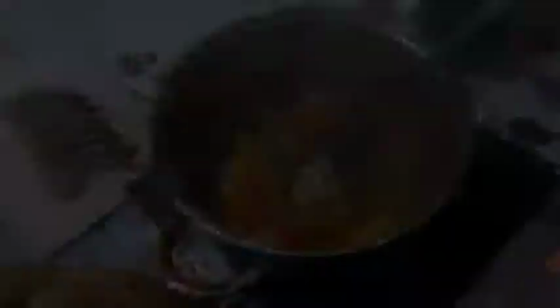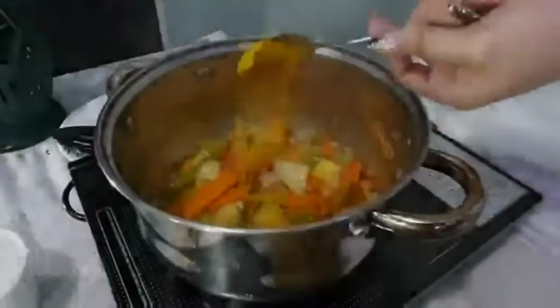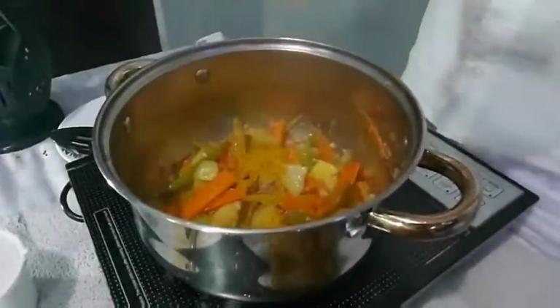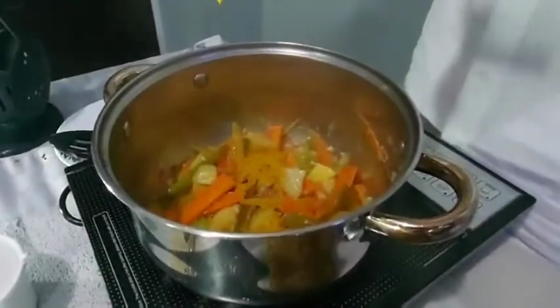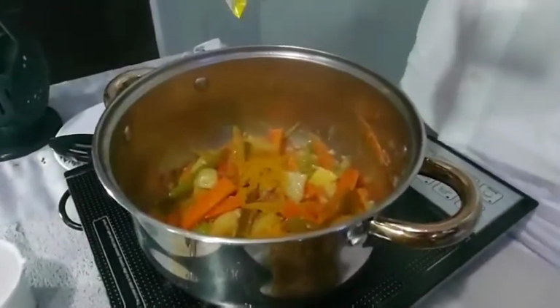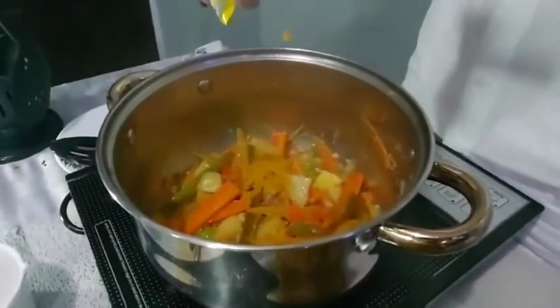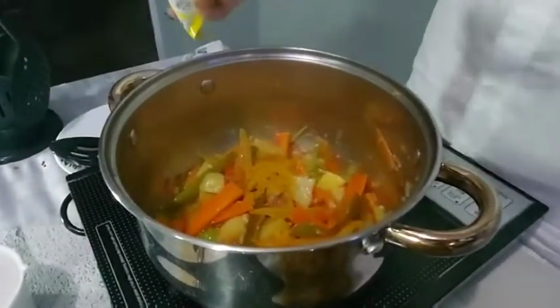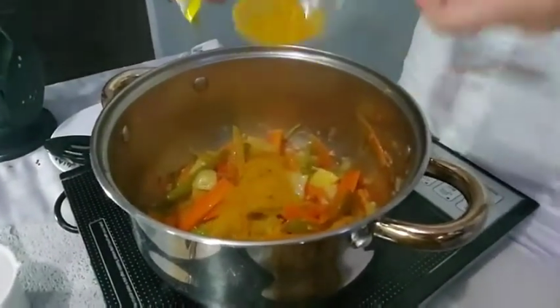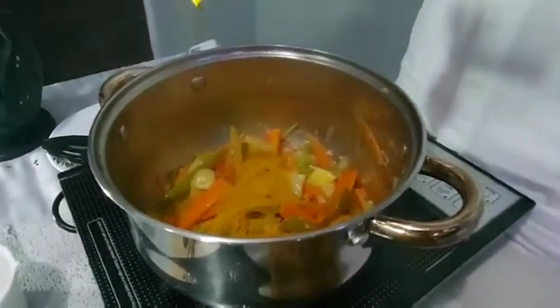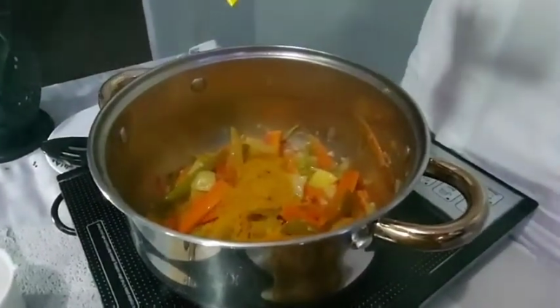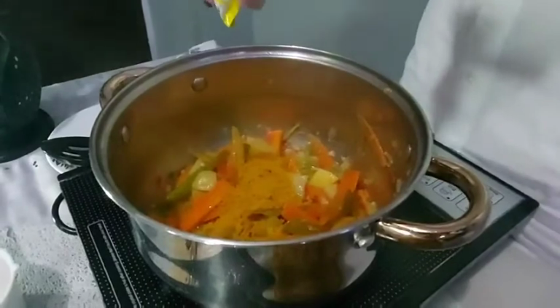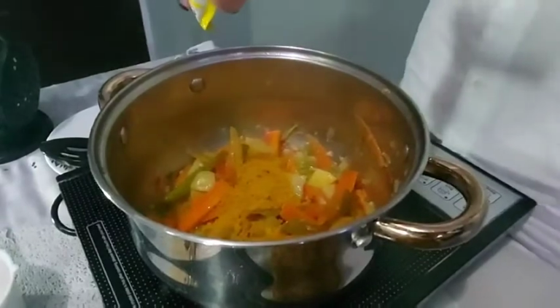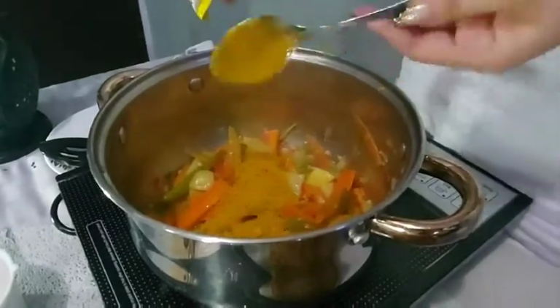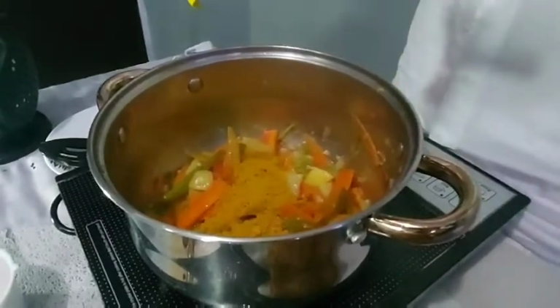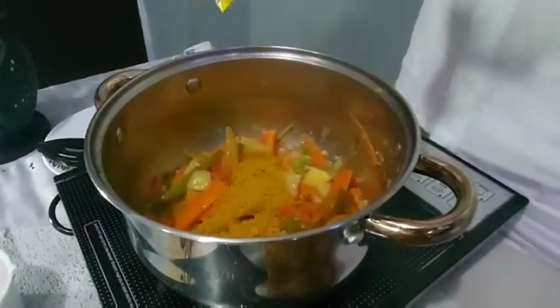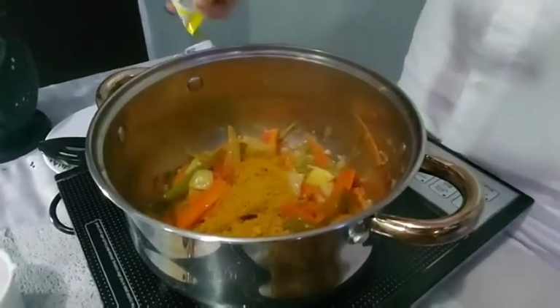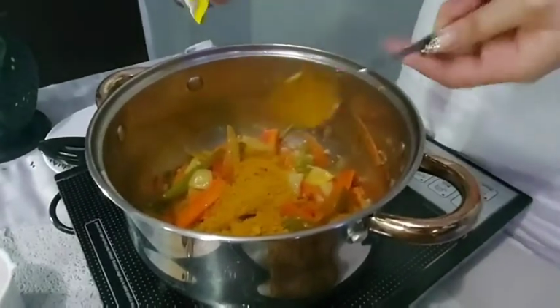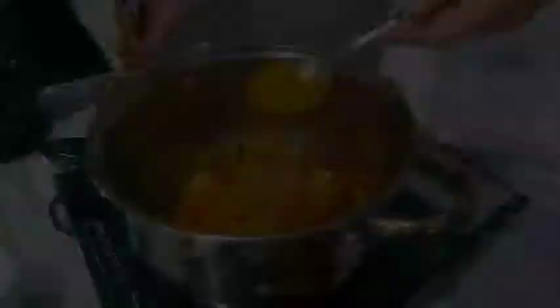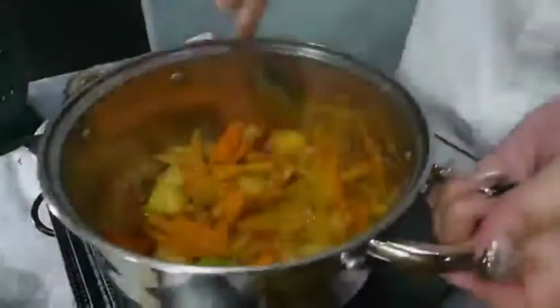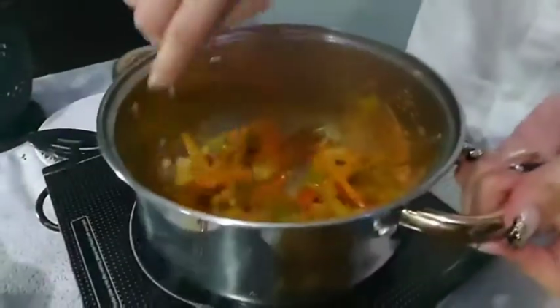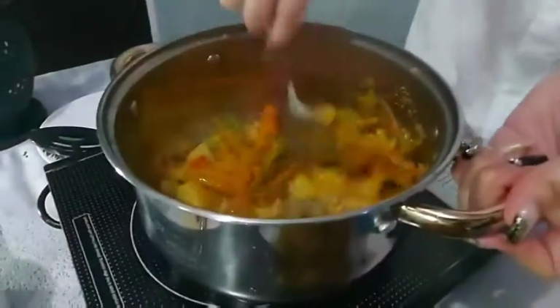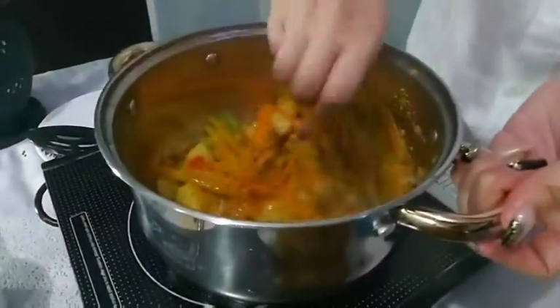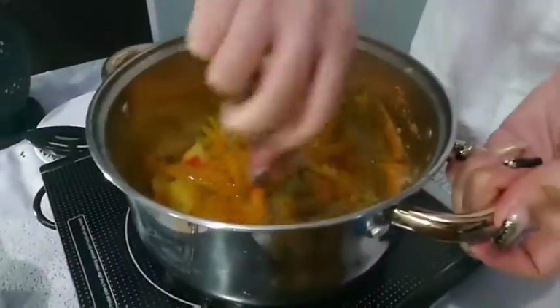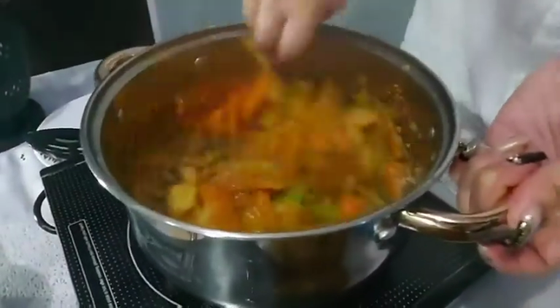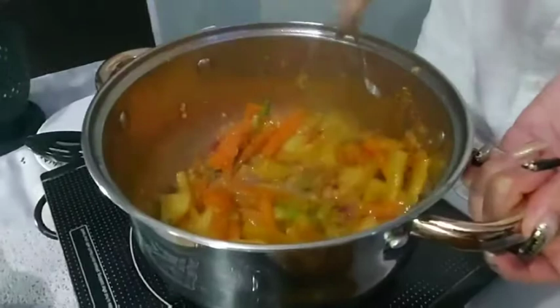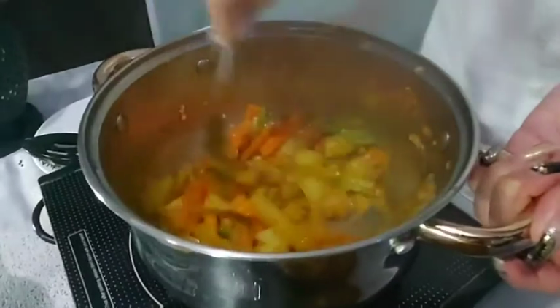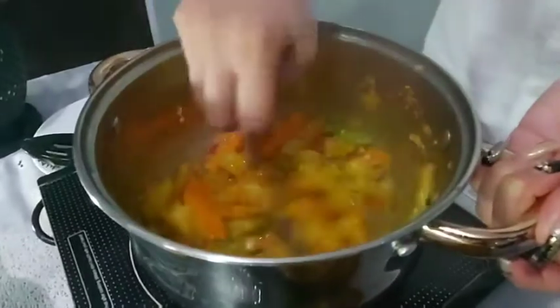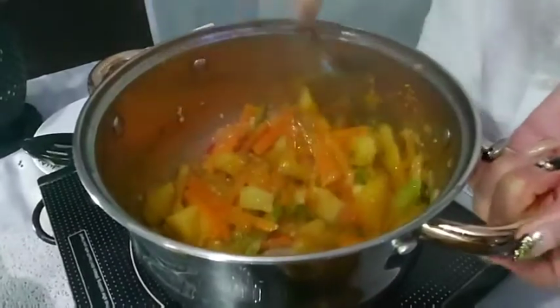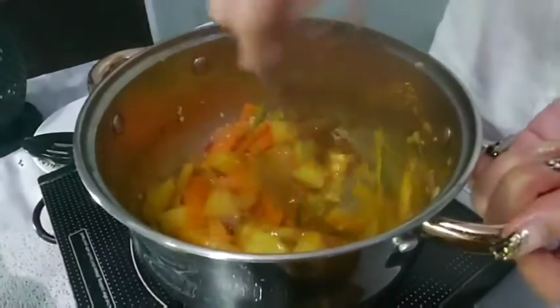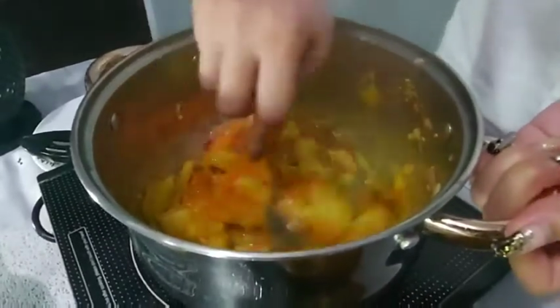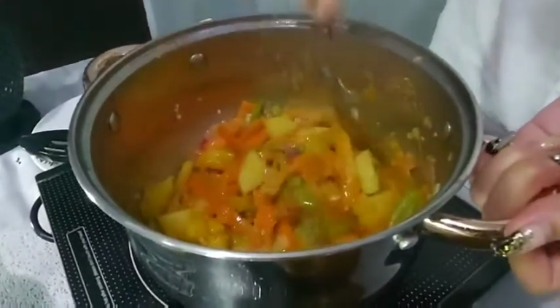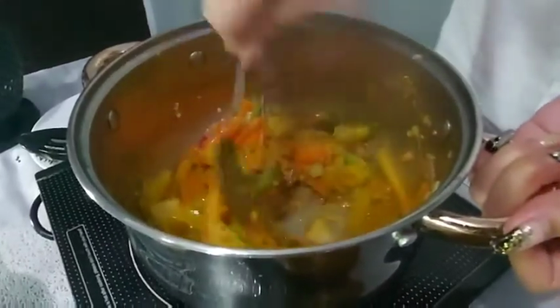Add 4 tablespoons of curry powder. Cook until the tomato is well cooked and the curry is well incorporated.